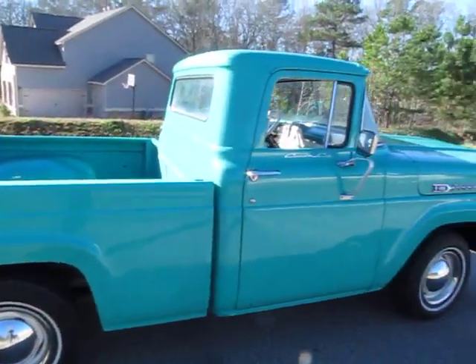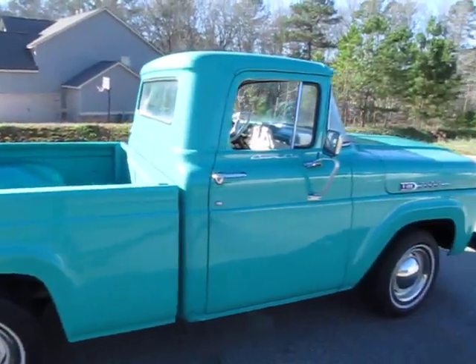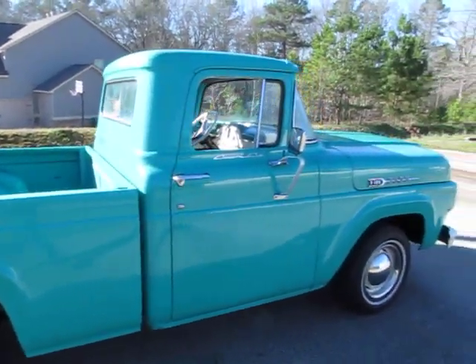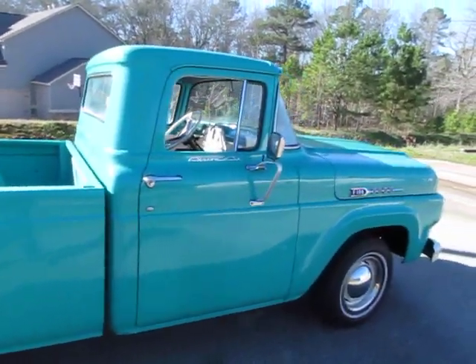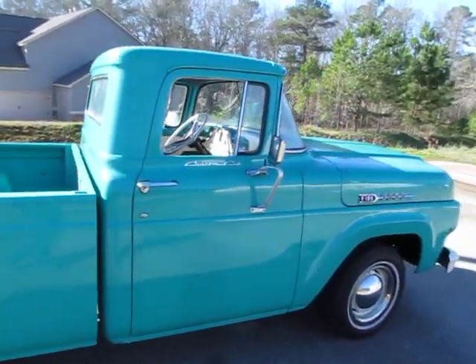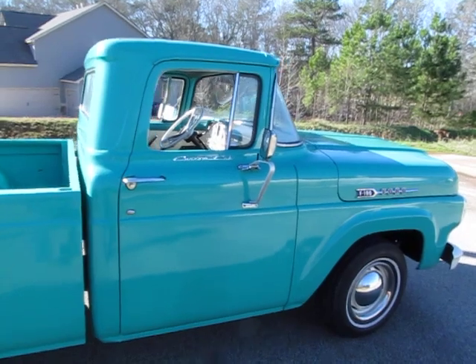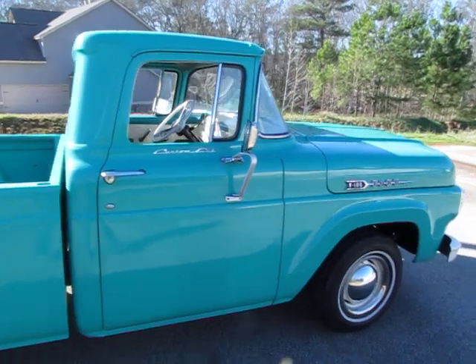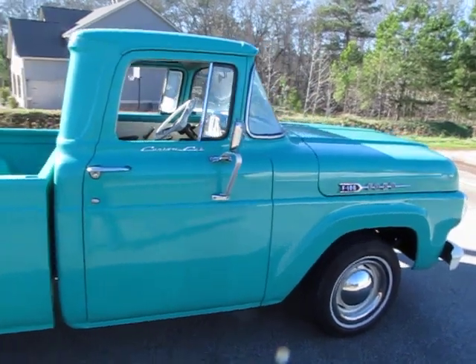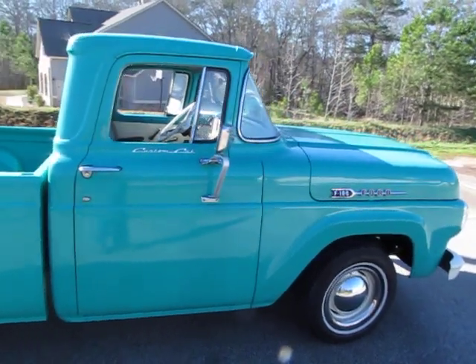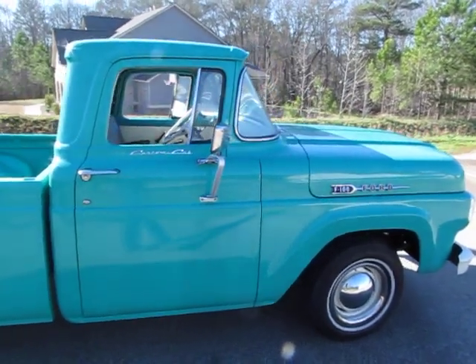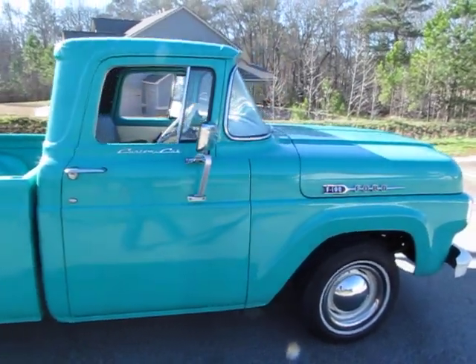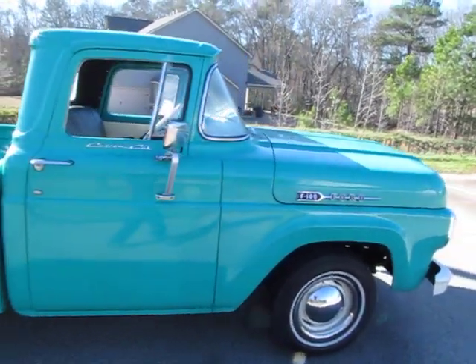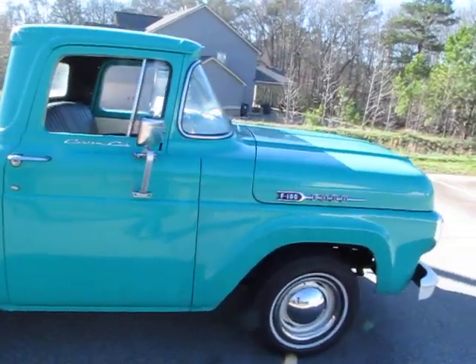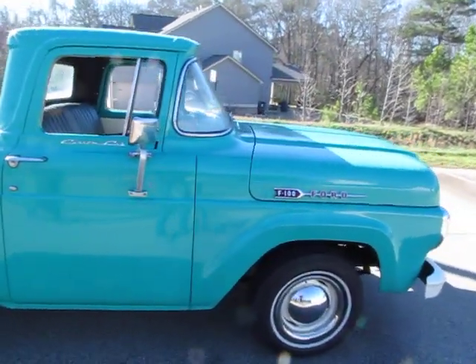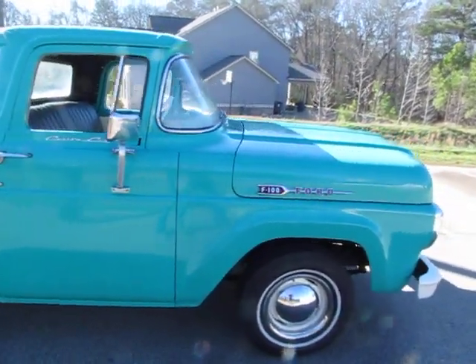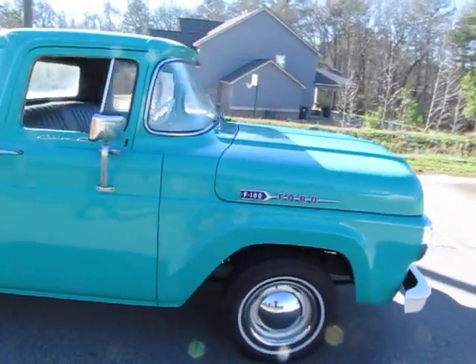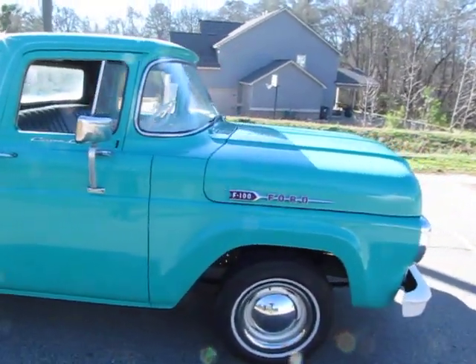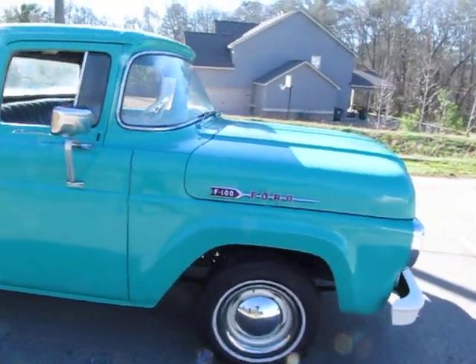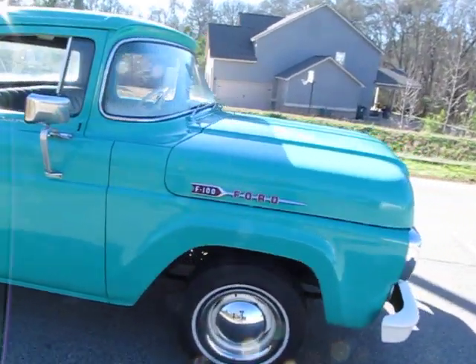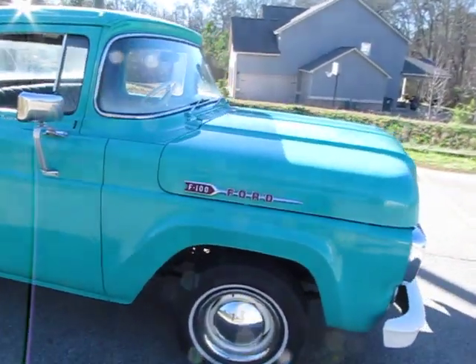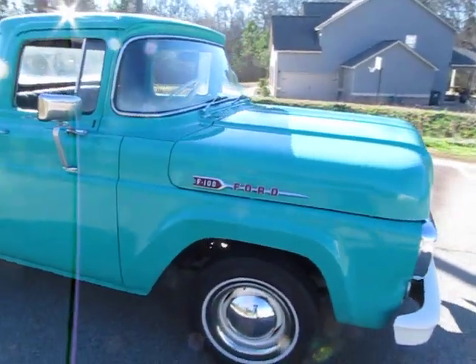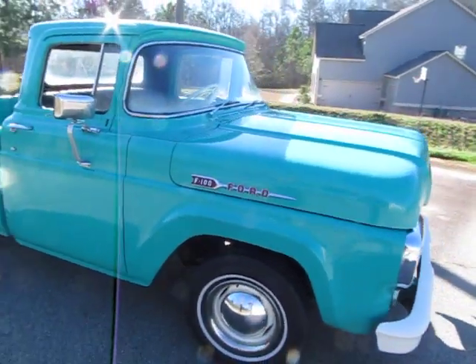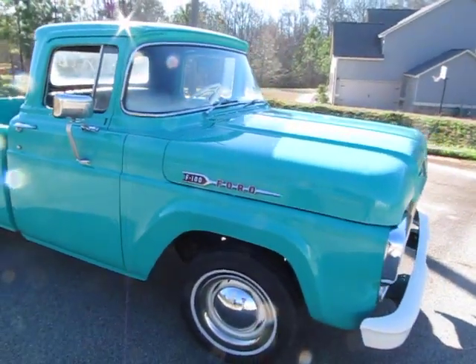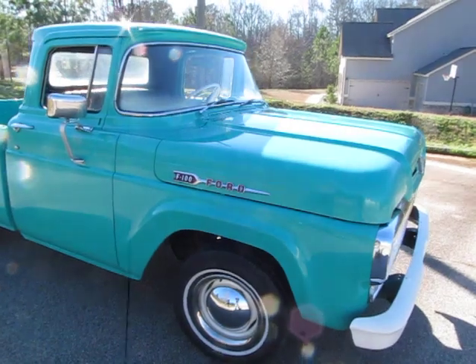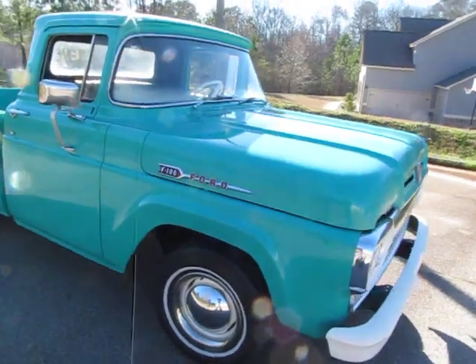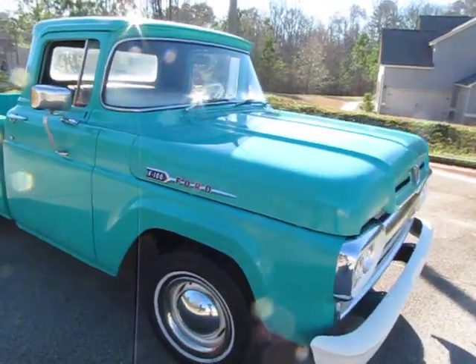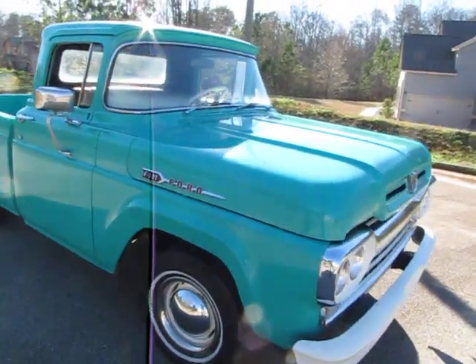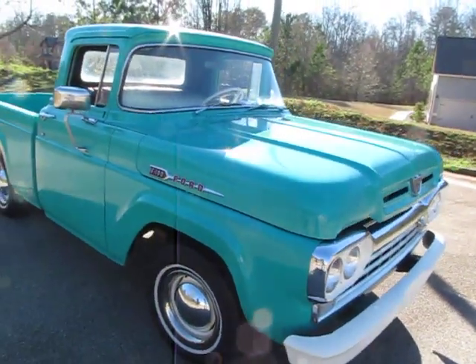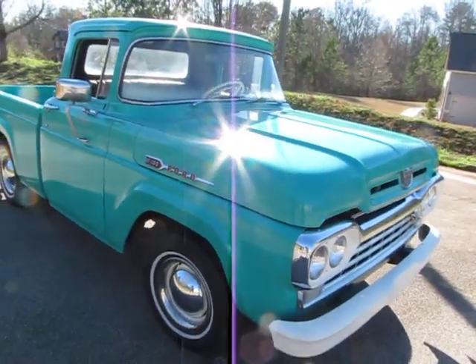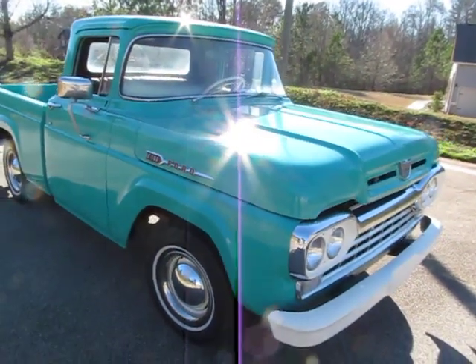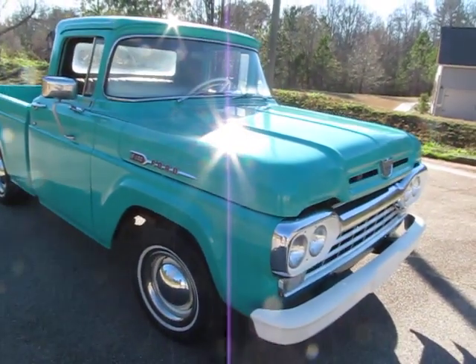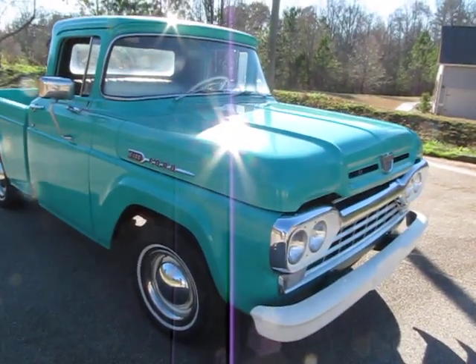Got a bed liner in the bottom of the bed, and overall the bed looks really good. There are a couple of spots where you can see just a tiny touch of rust, but nothing major at all. From being underneath it — which I'm going to show you in a minute before we take it for a drive — from what I can tell, it's minimal to basically a rust-free truck.